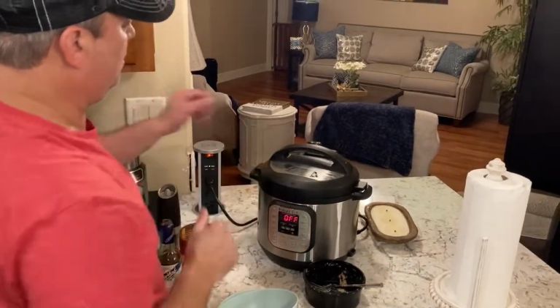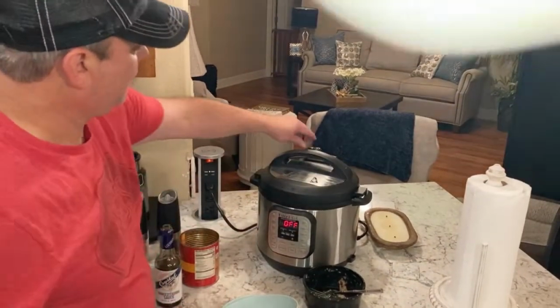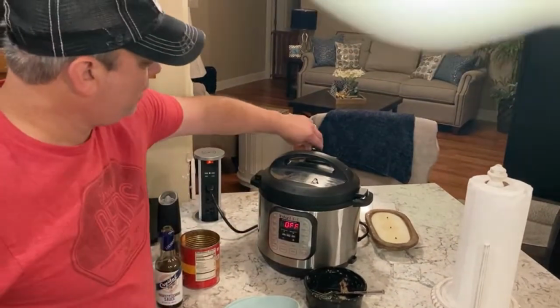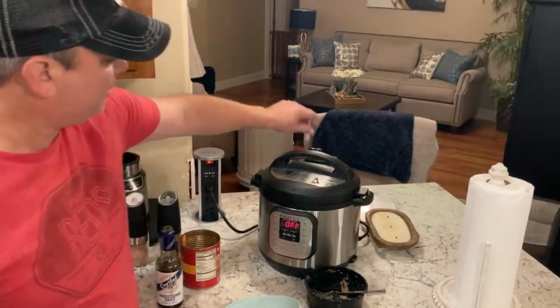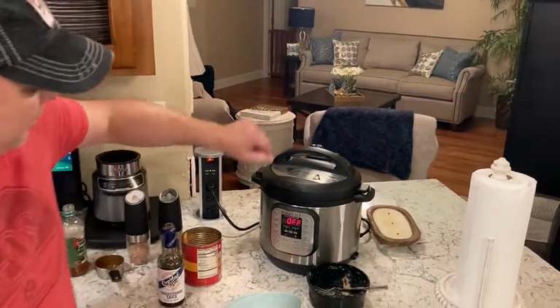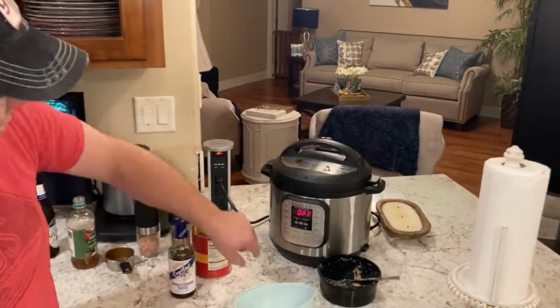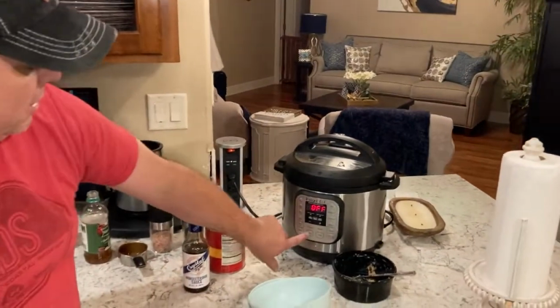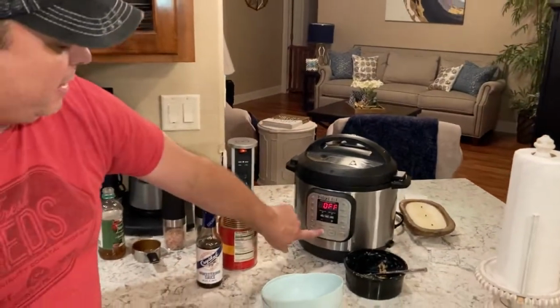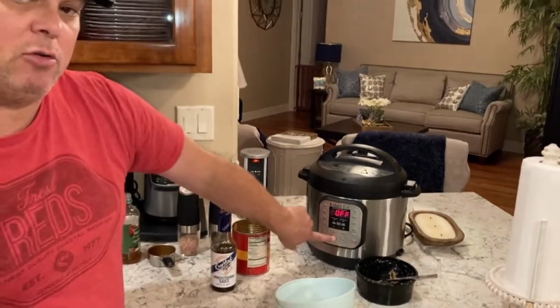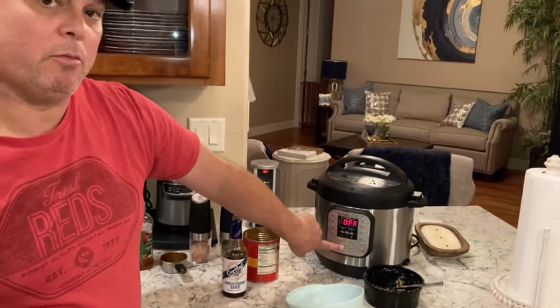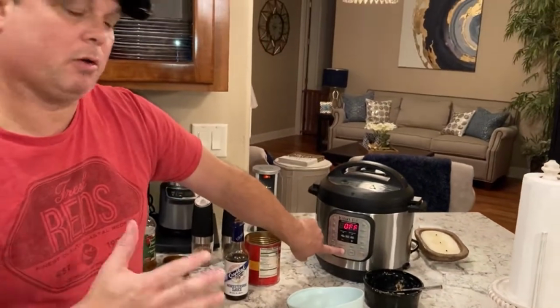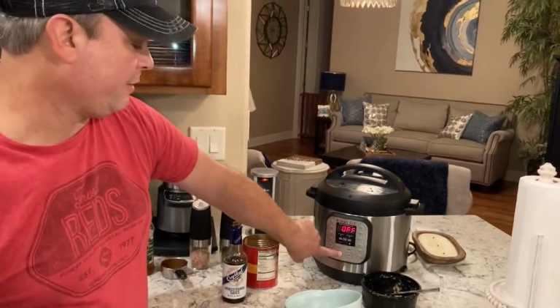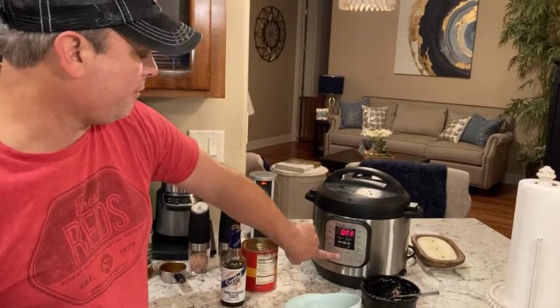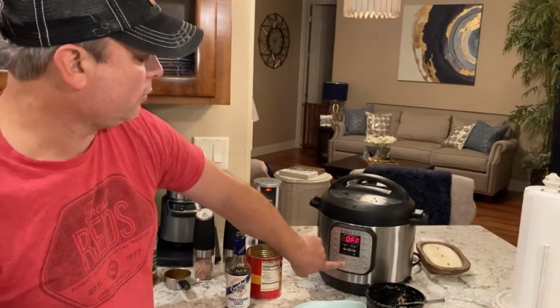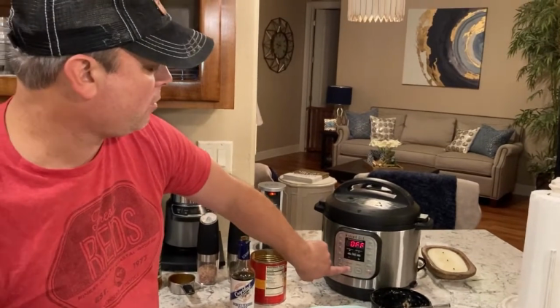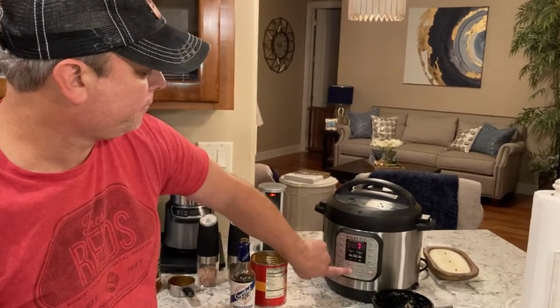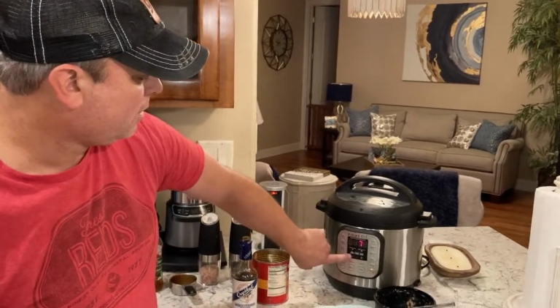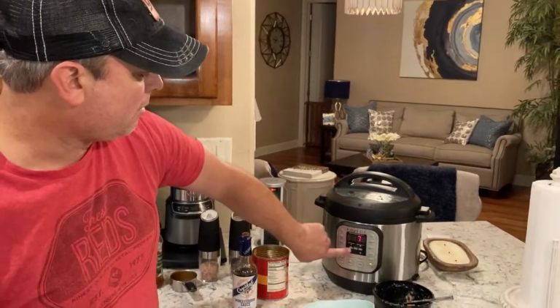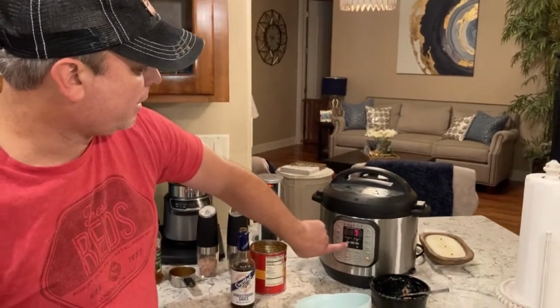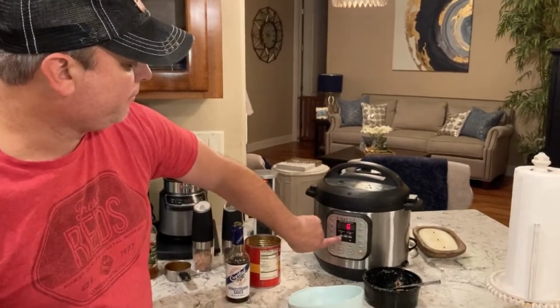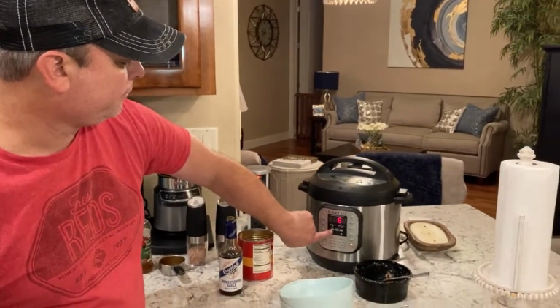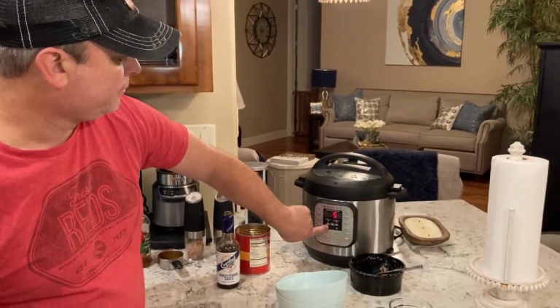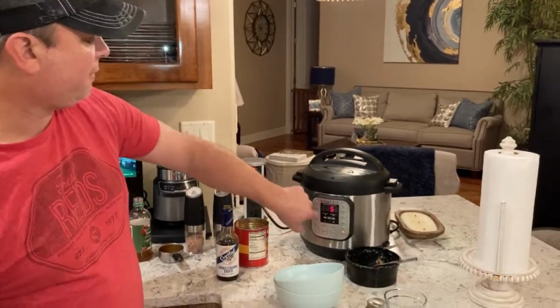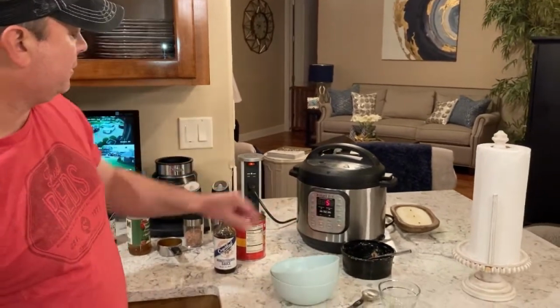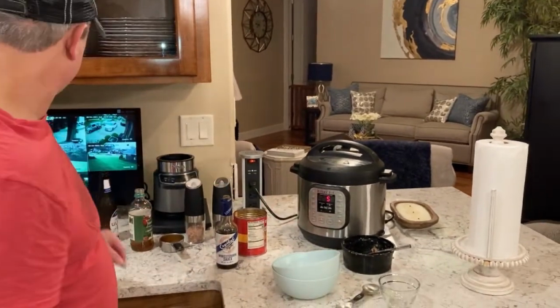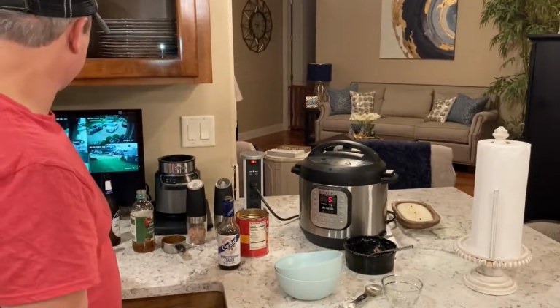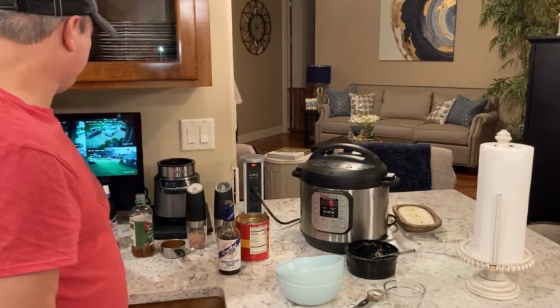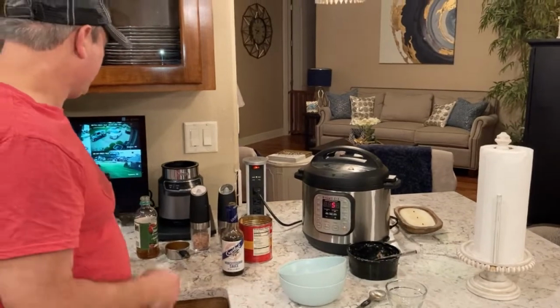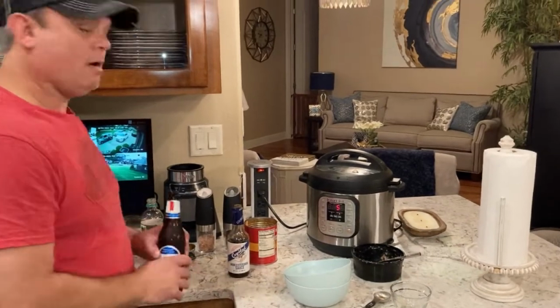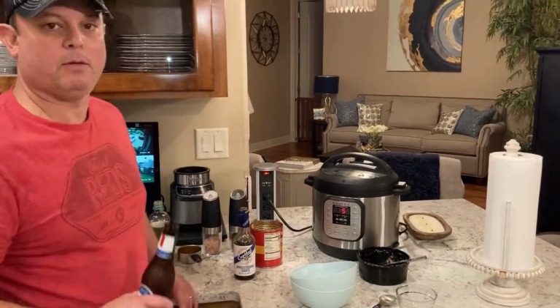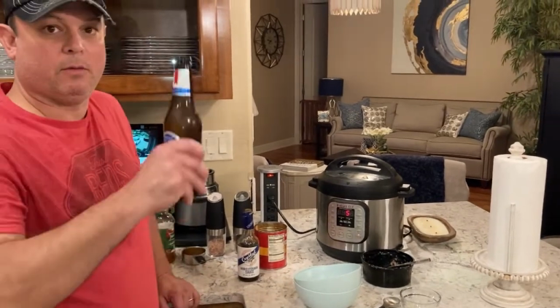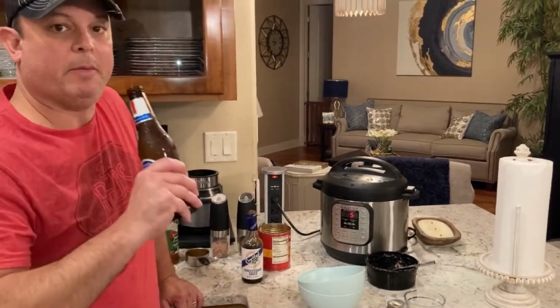The lid goes on, set to the sealed position. Hit the manual button or pressure cook button, whatever you have on your model. I'm going to set it to five minutes.